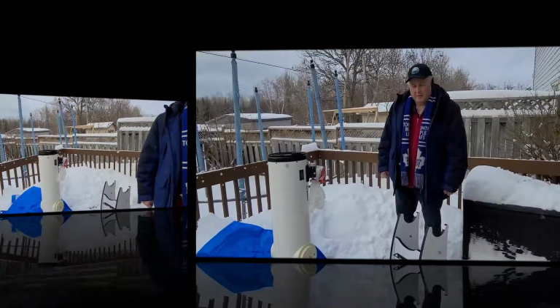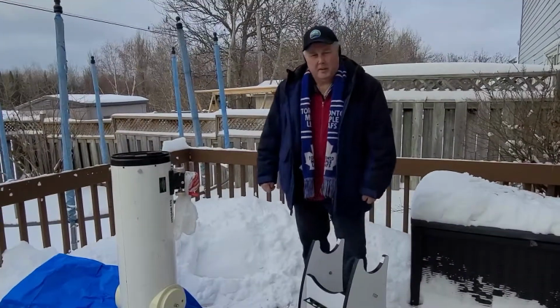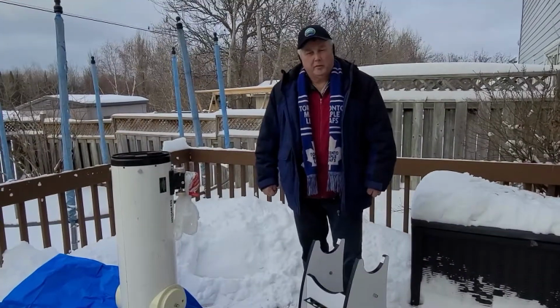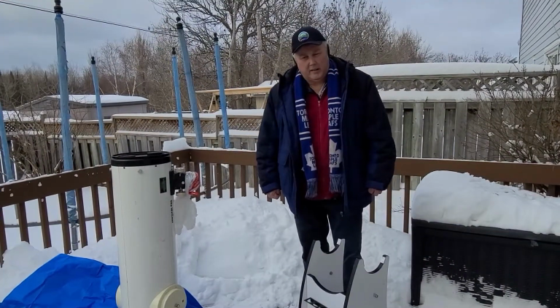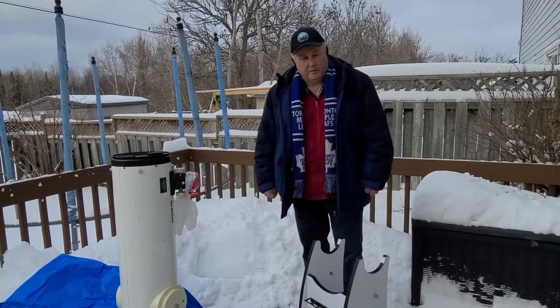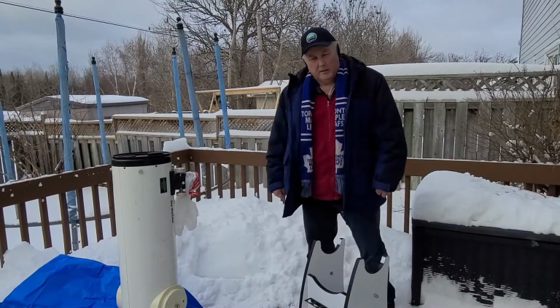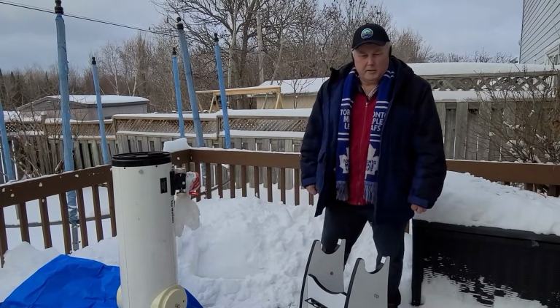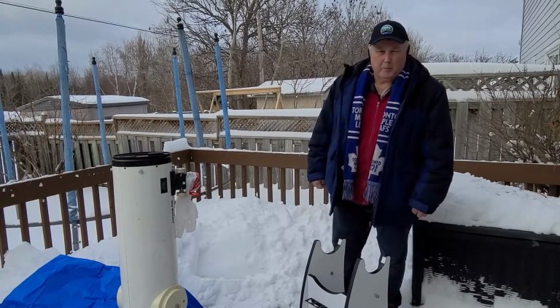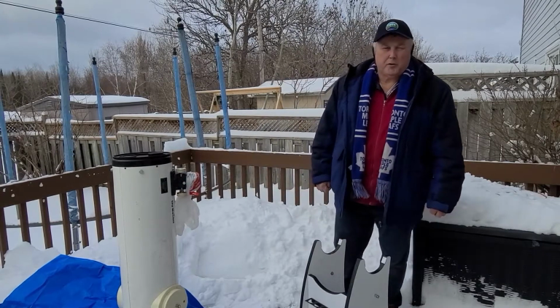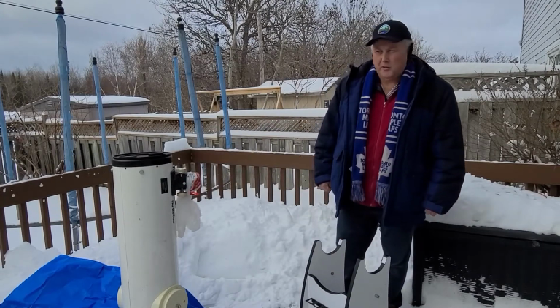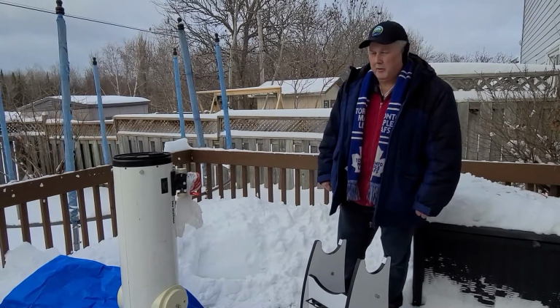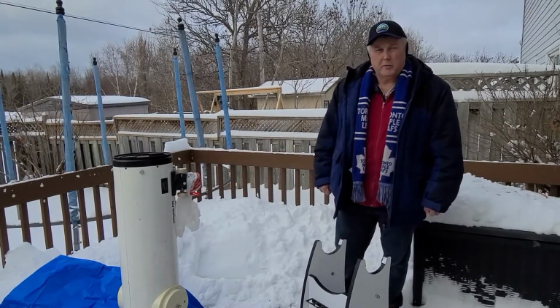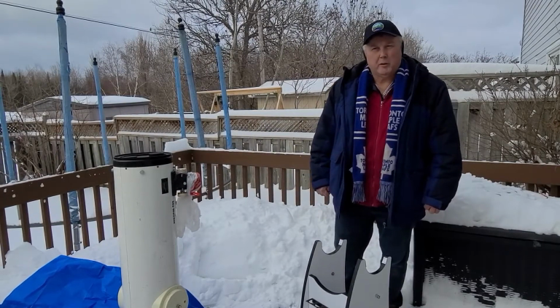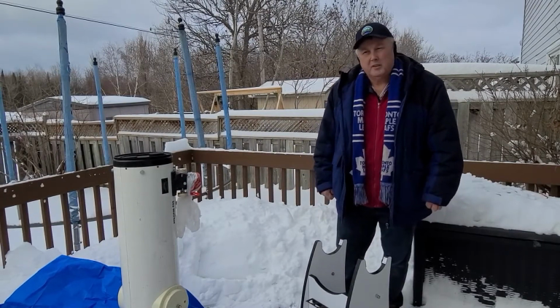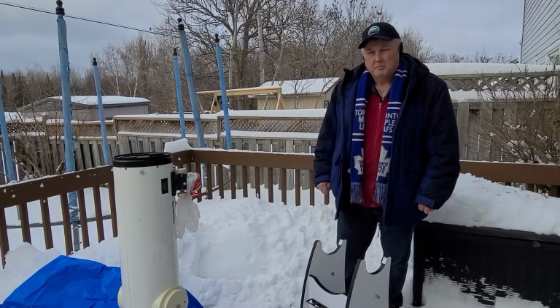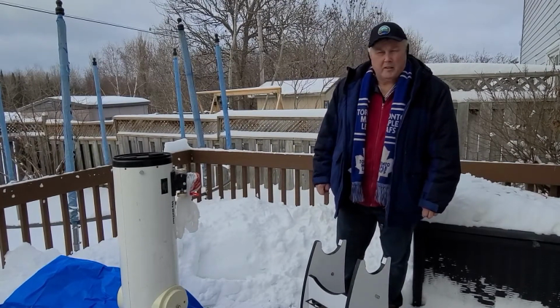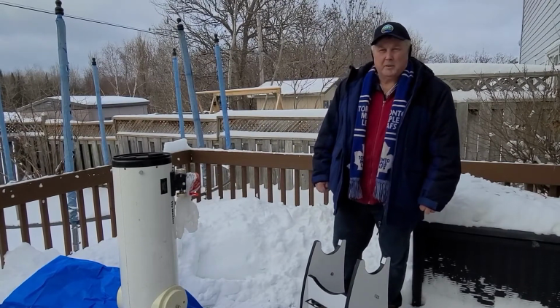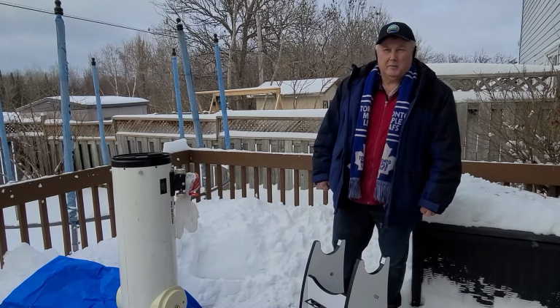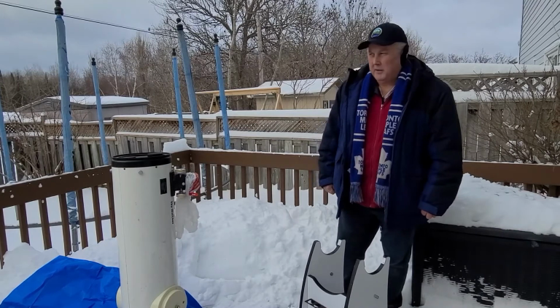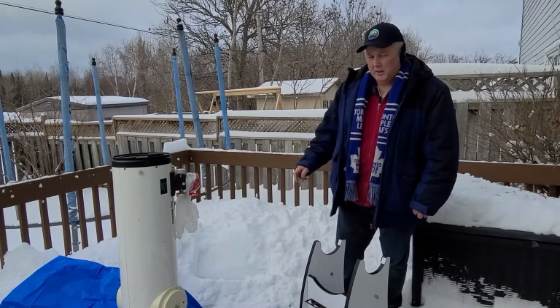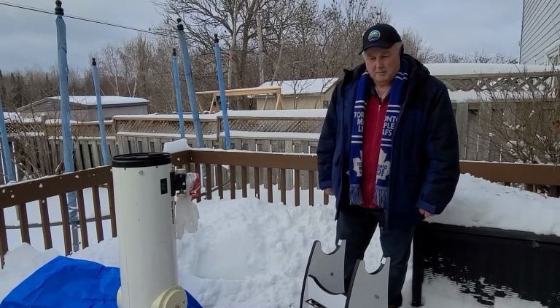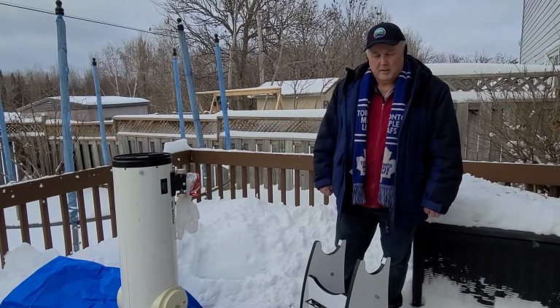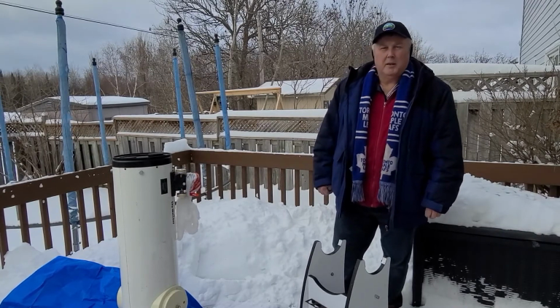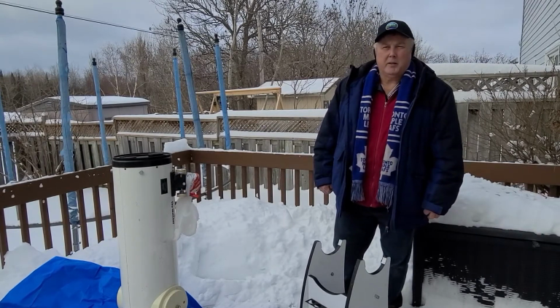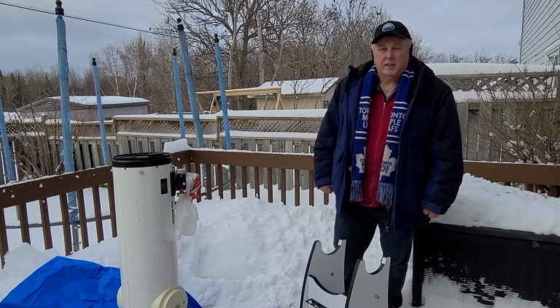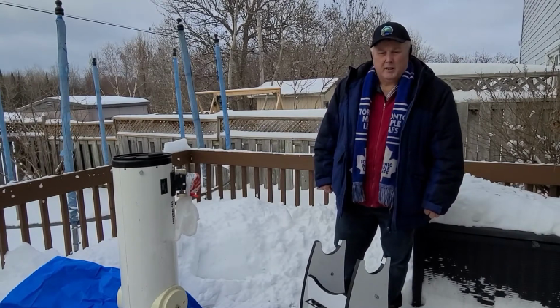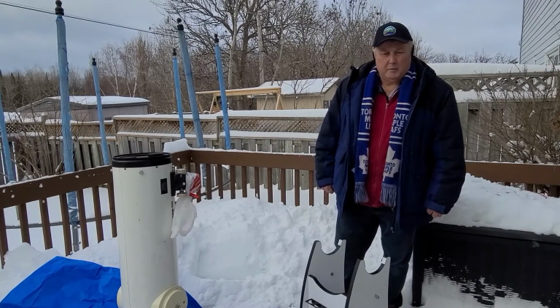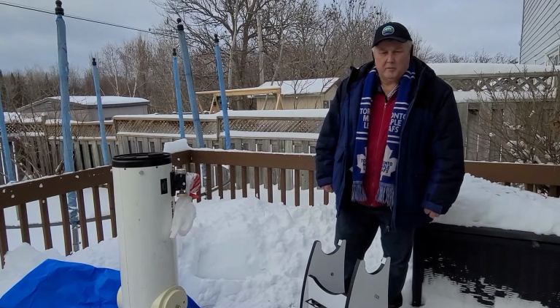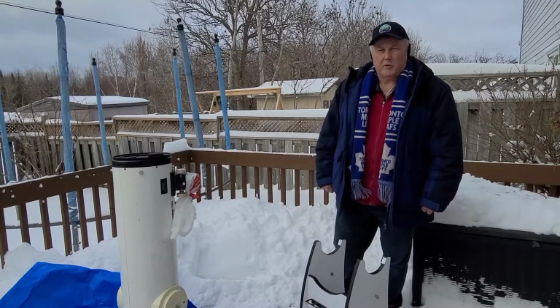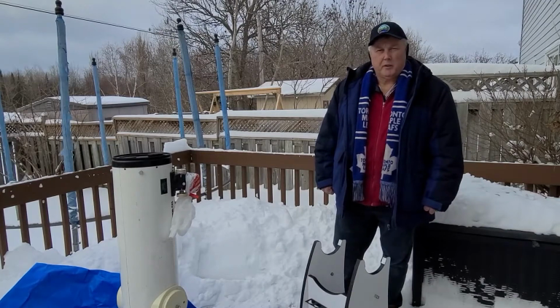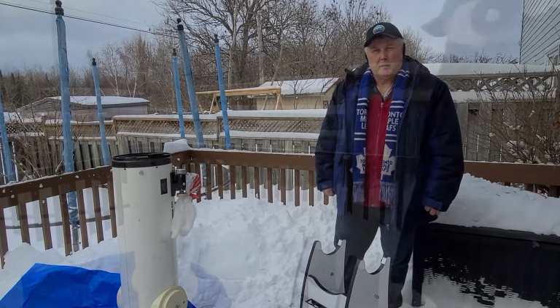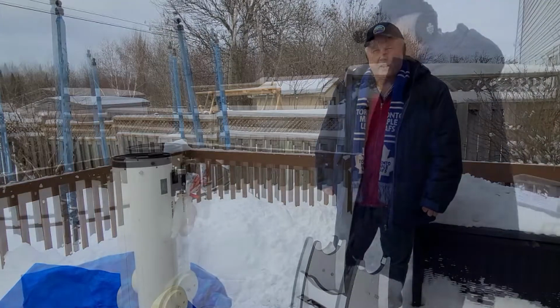It's not unheard of to have amateur astronomers viewing during the winter months. I've done it myself with some friends when we did a demonstration for the Cubs and Scouts.